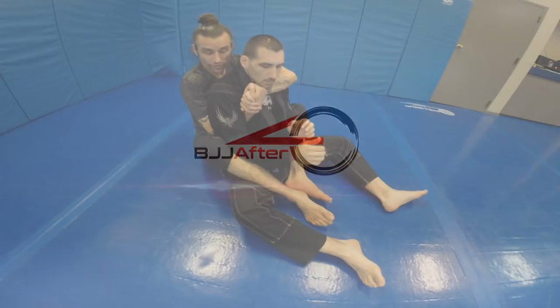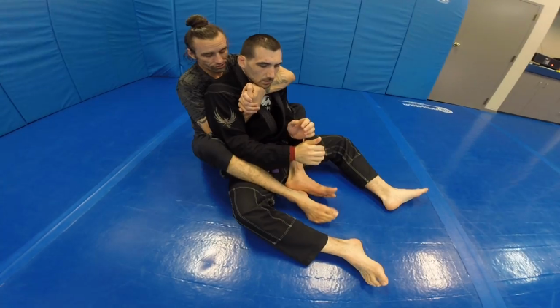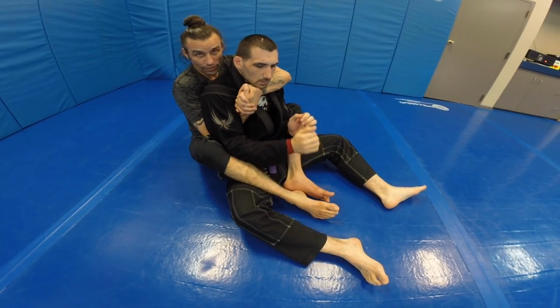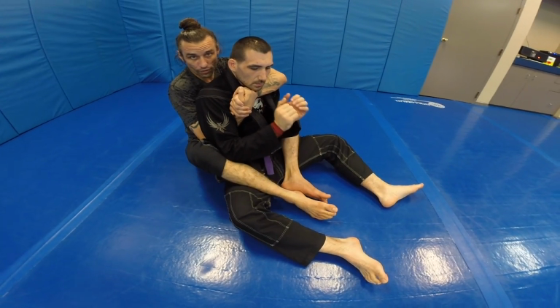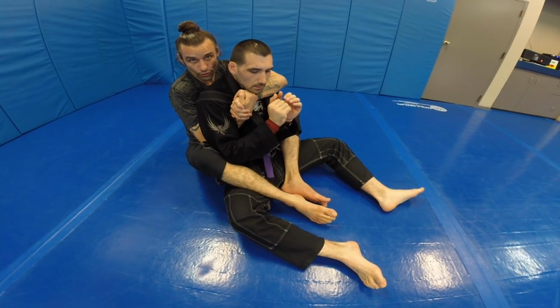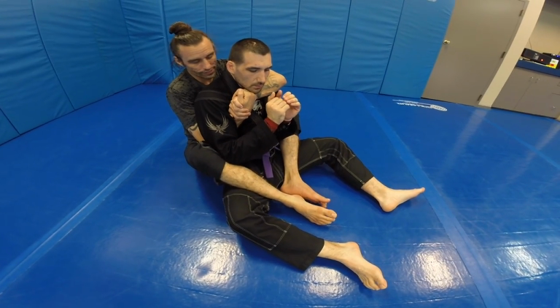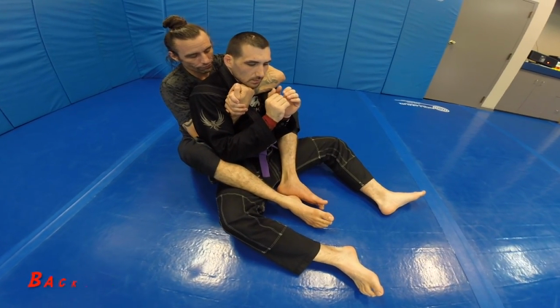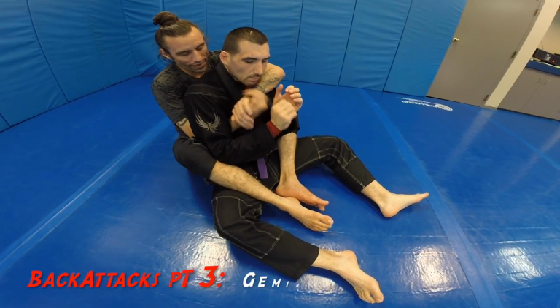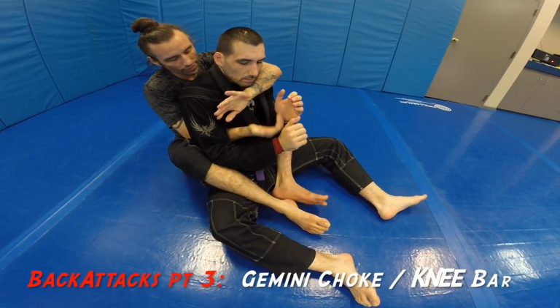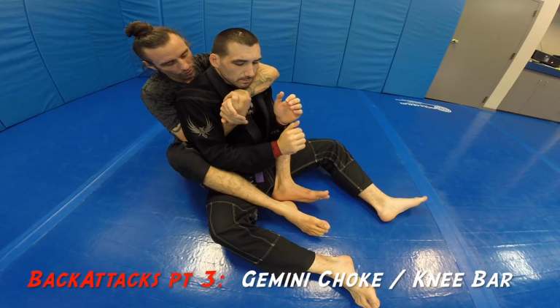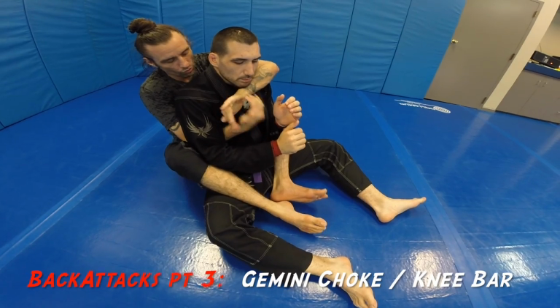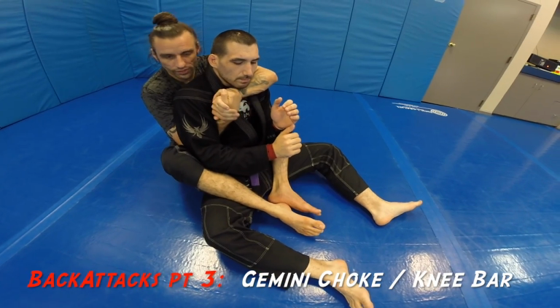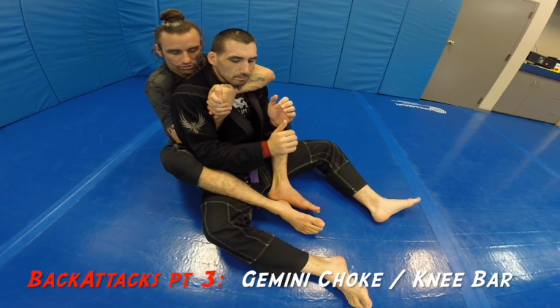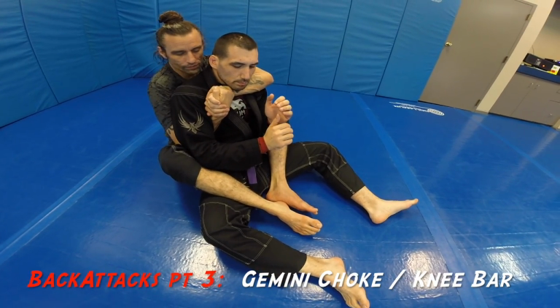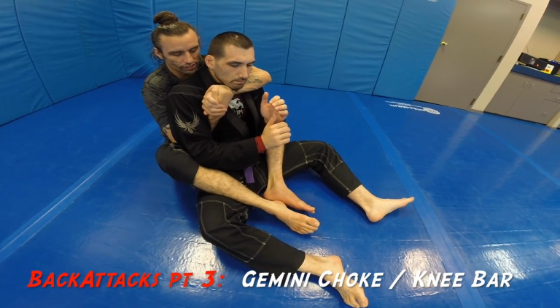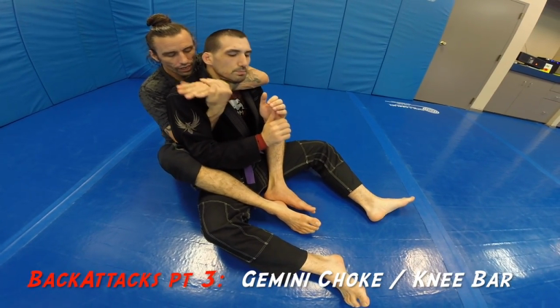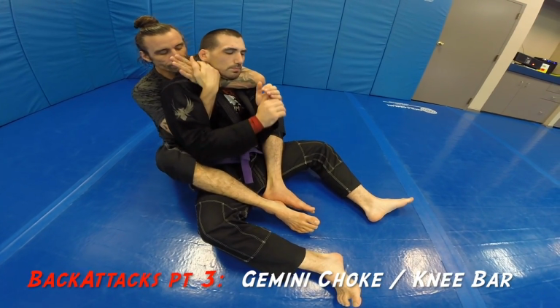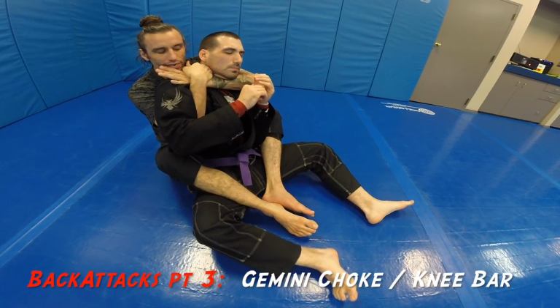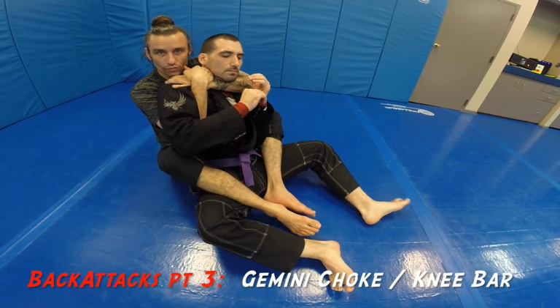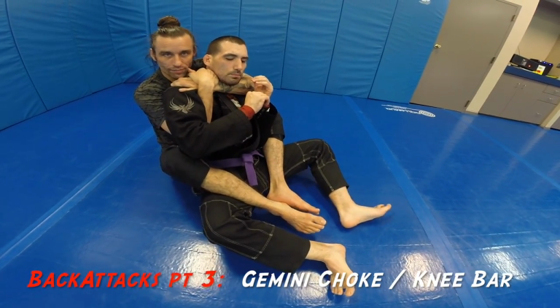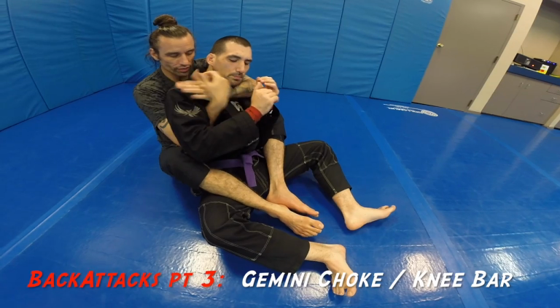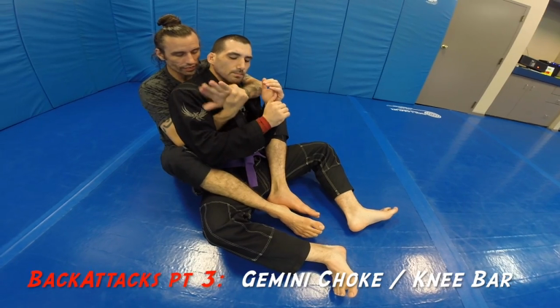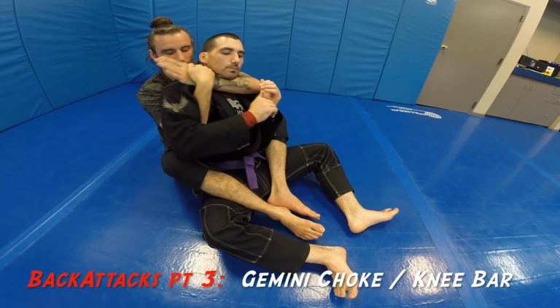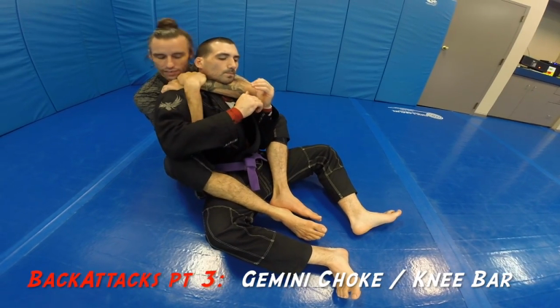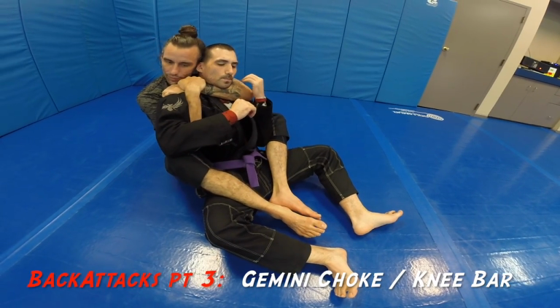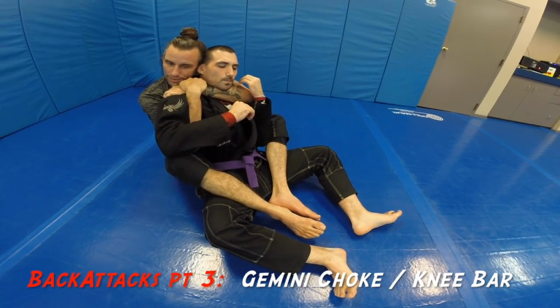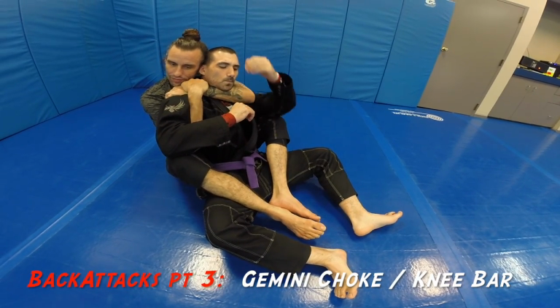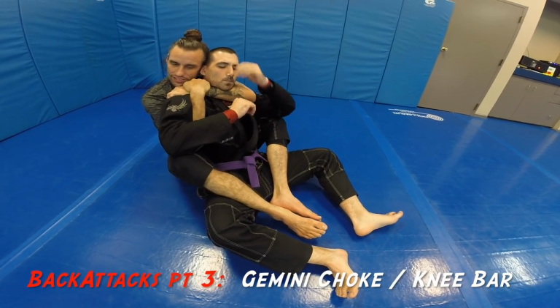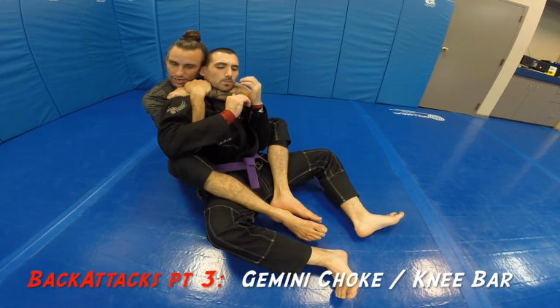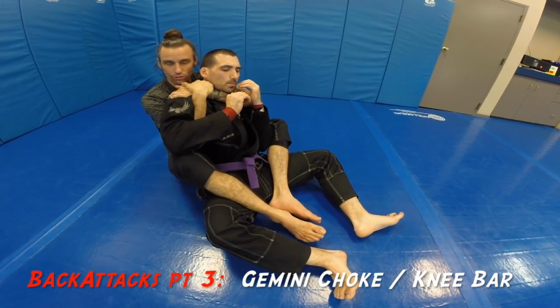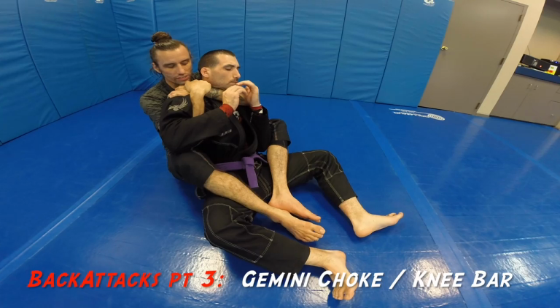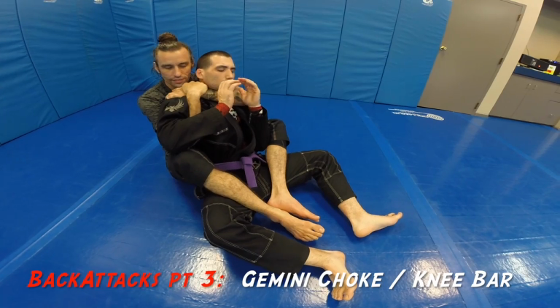All right, ninjas. So now we're going to be on our third attack from the back. Again, from the normal, typical seat belt position, I'm flipping my hands over into baby restraints — here and here. And I want to keep everything nice and tight. I want to control this space in here.